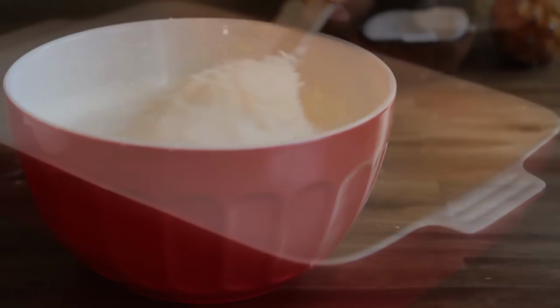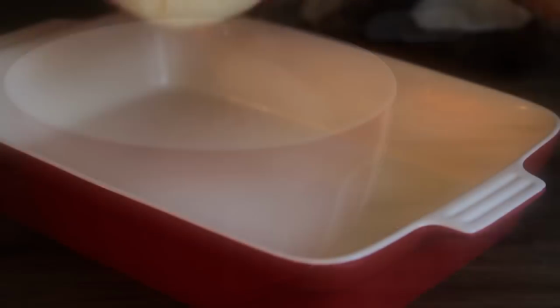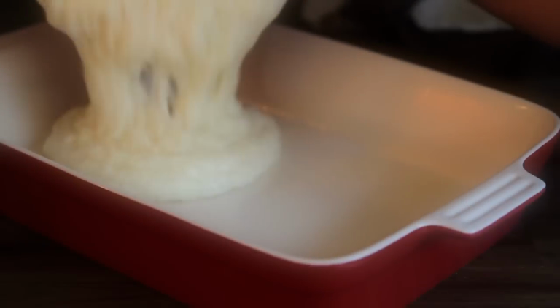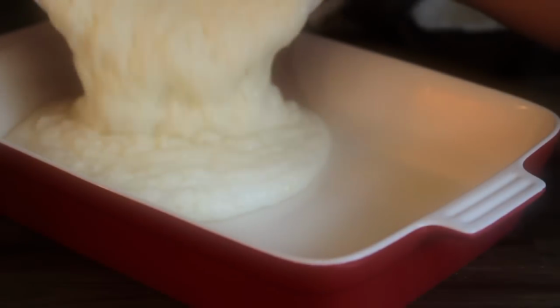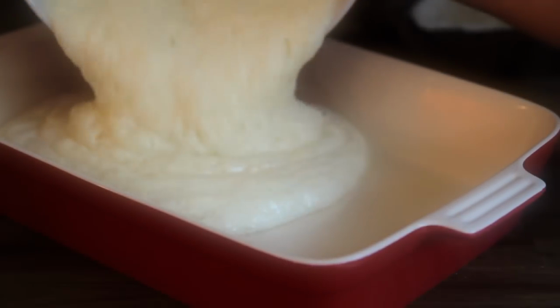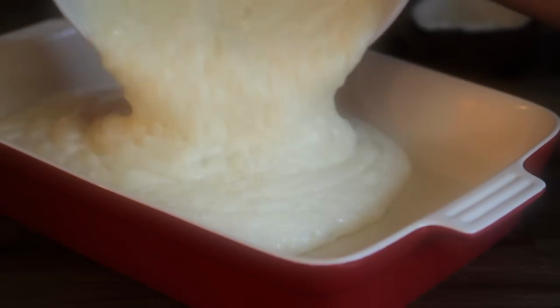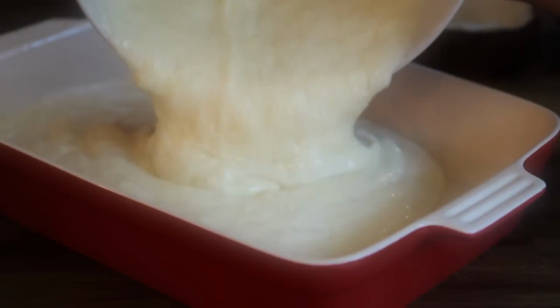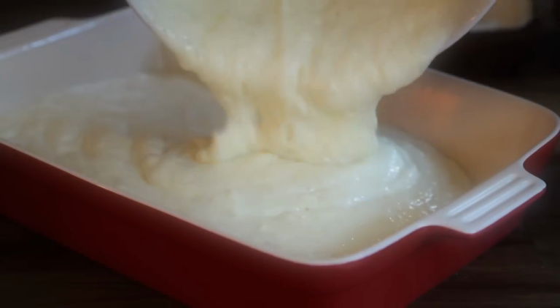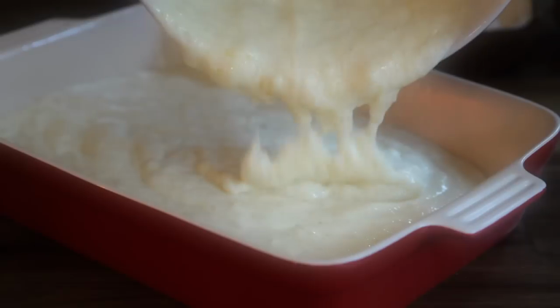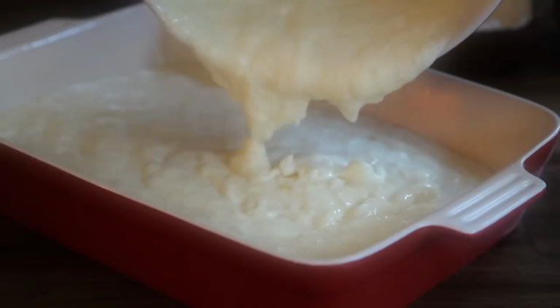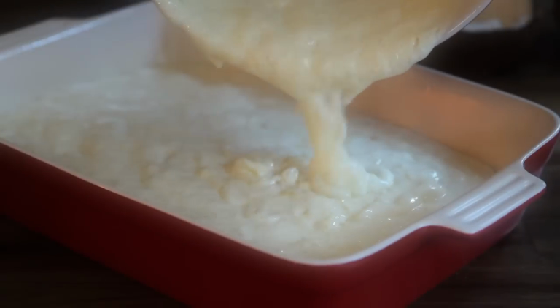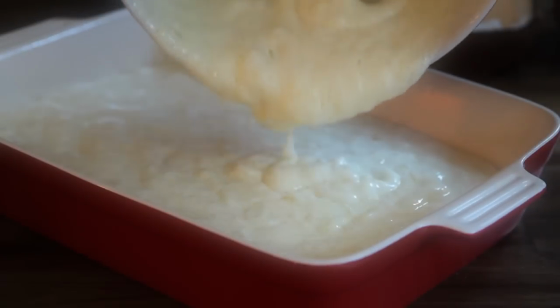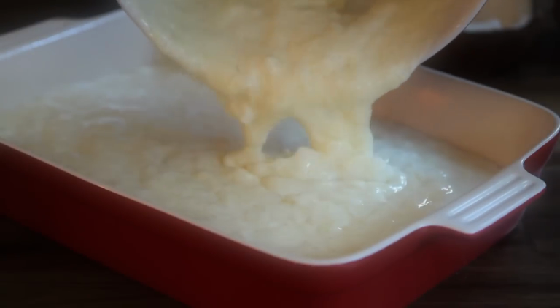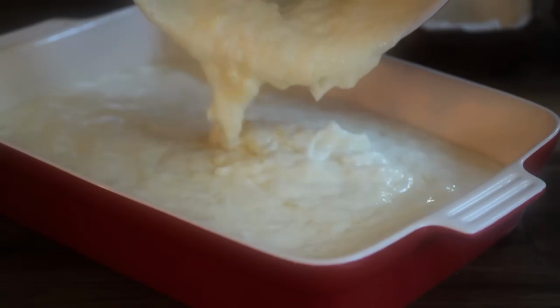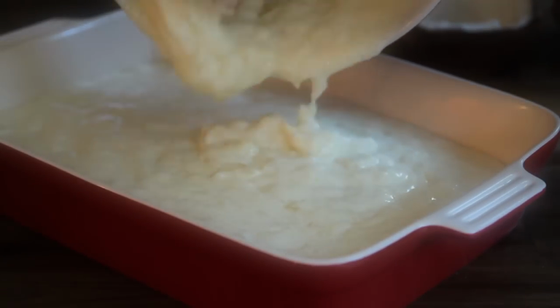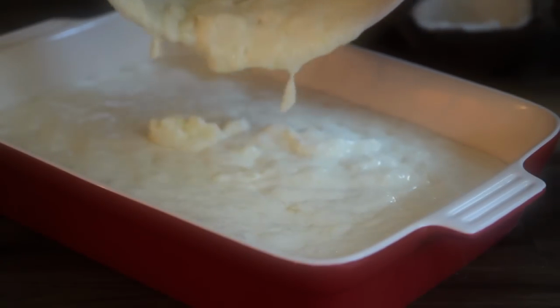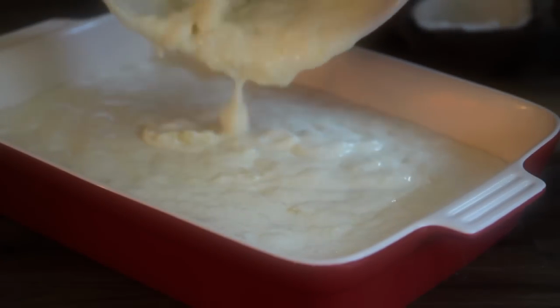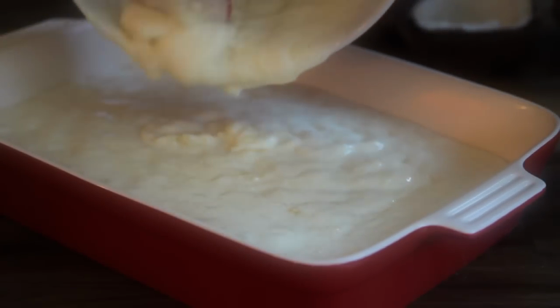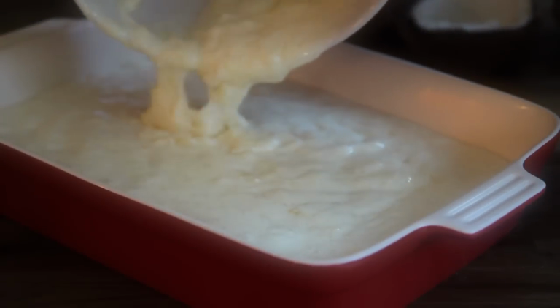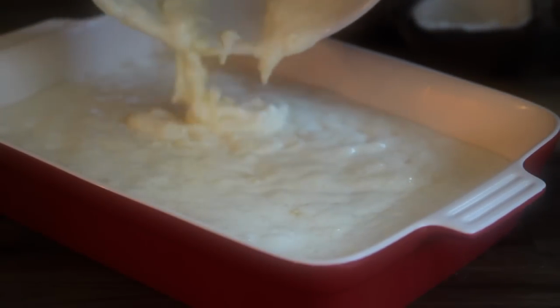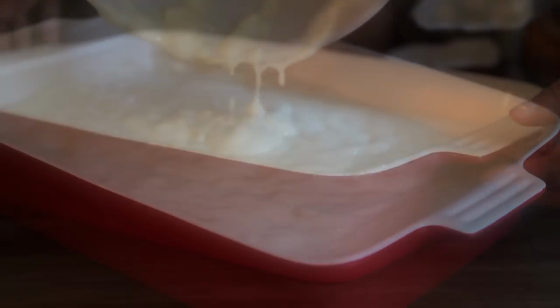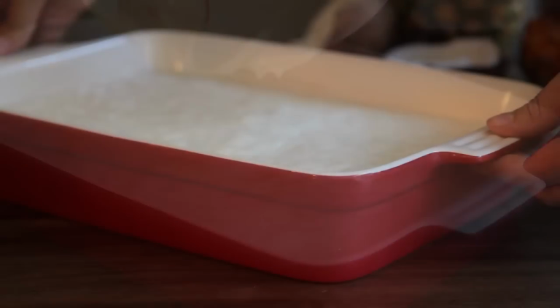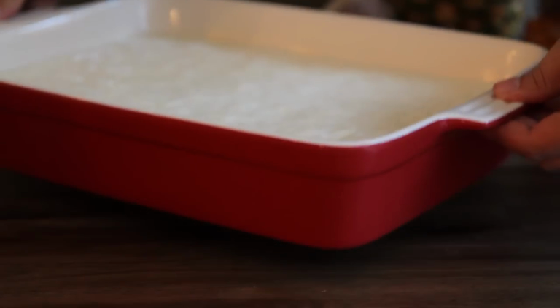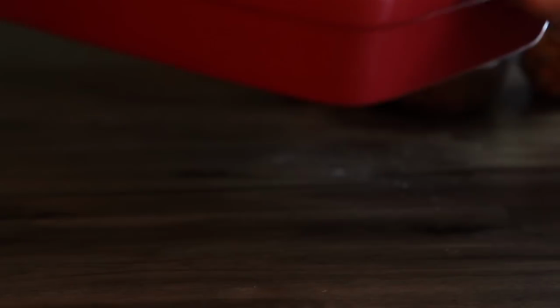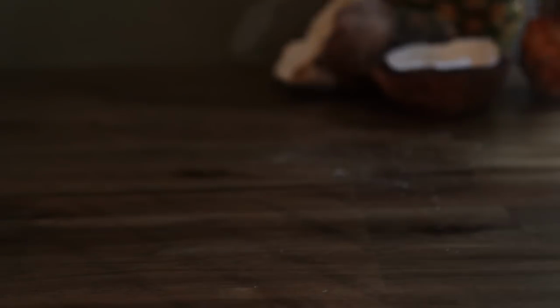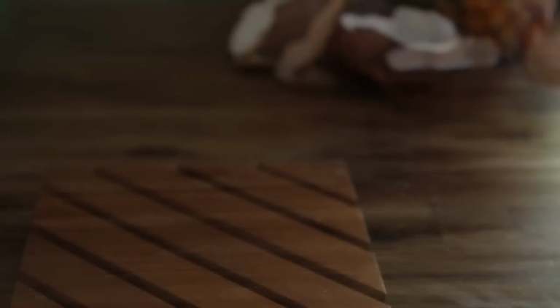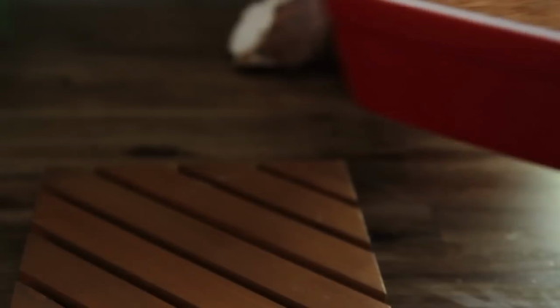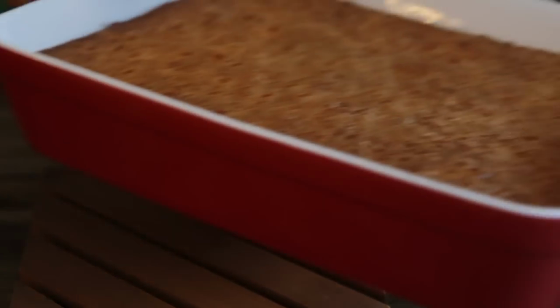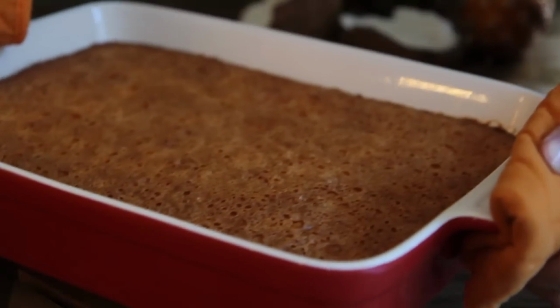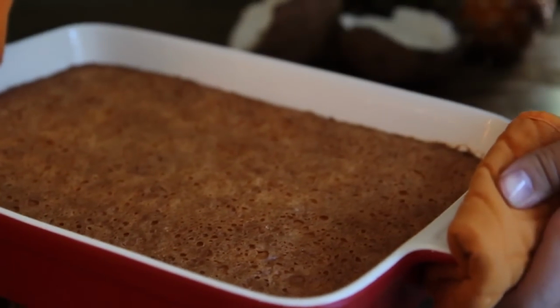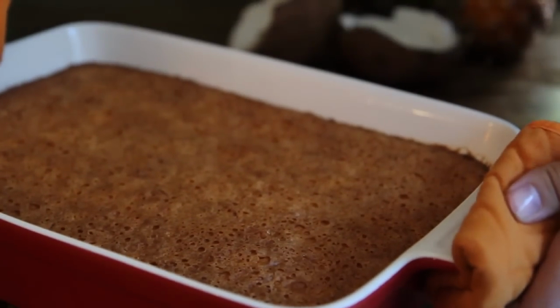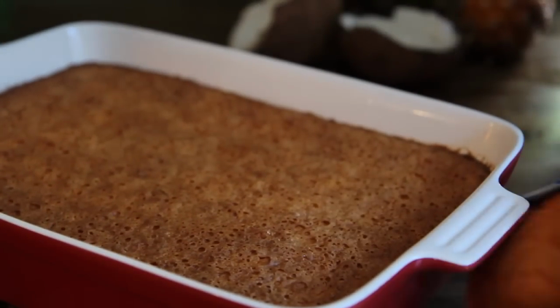Now pour the batter into the prepared pan and bake until the top is deep golden brown and dry to touch. Many All Recipes members suggest baking this for 35 to 45 minutes as opposed to just 25 minutes. Remove the cake from the oven and cool completely on a cooling rack.